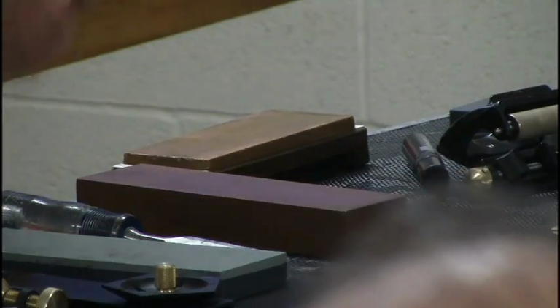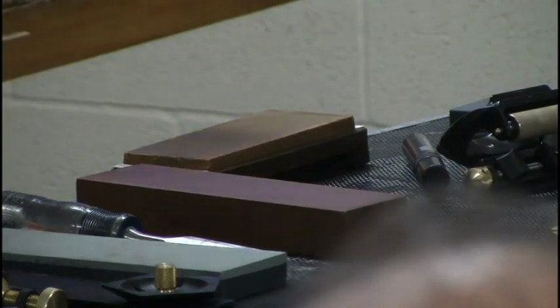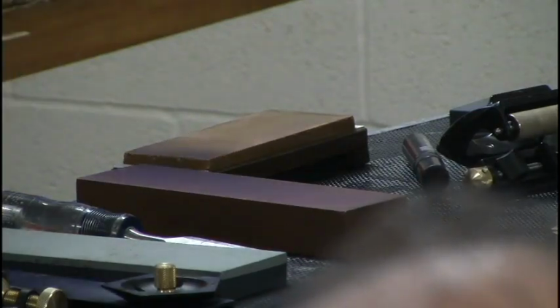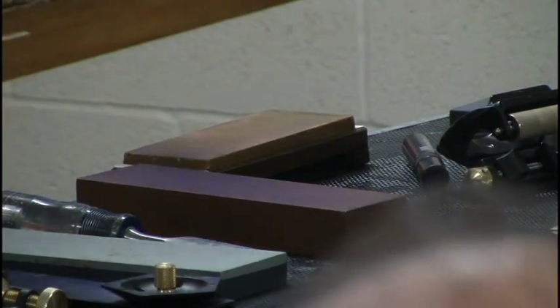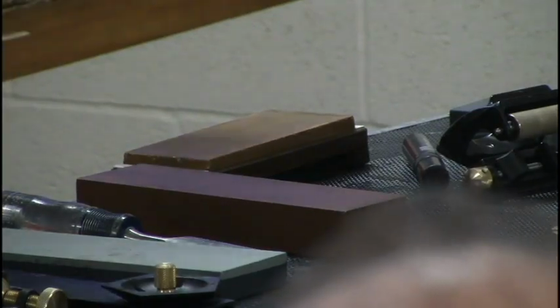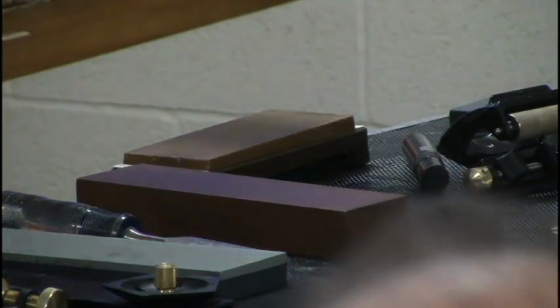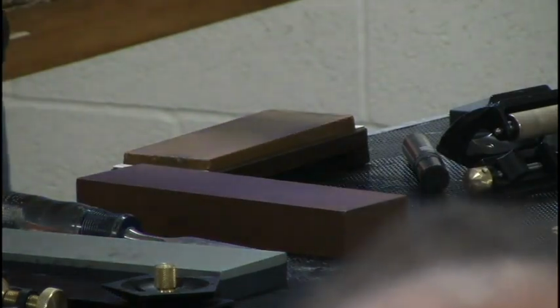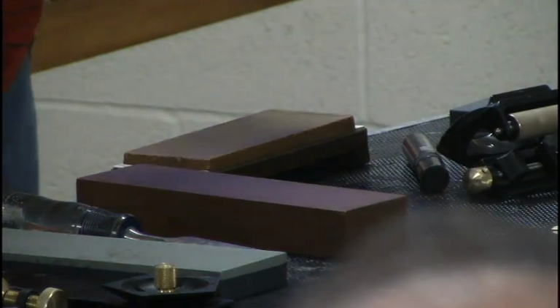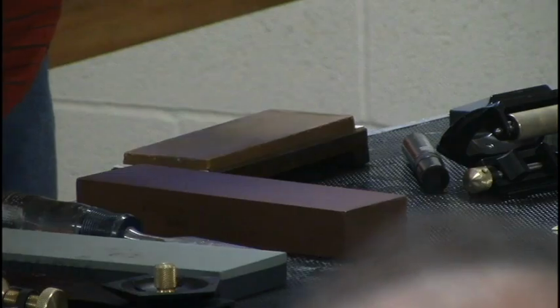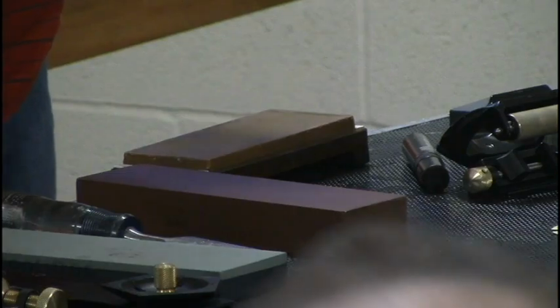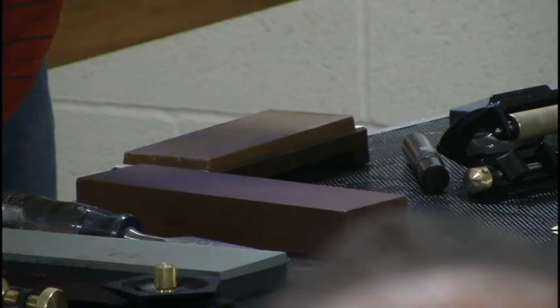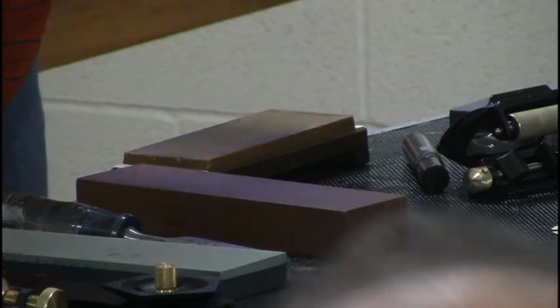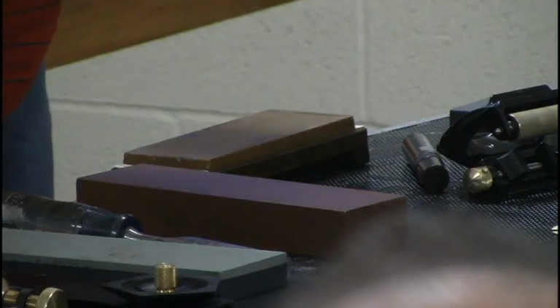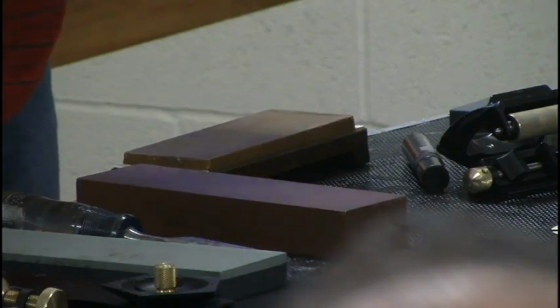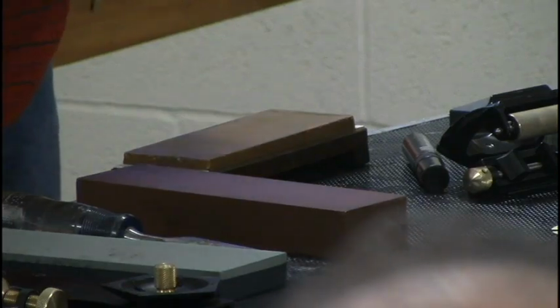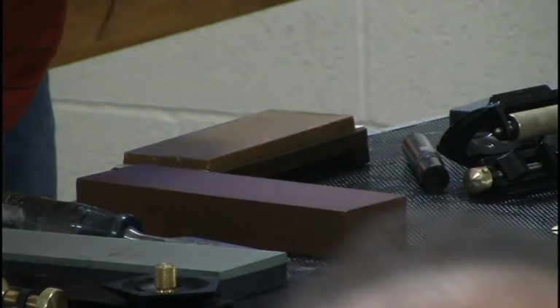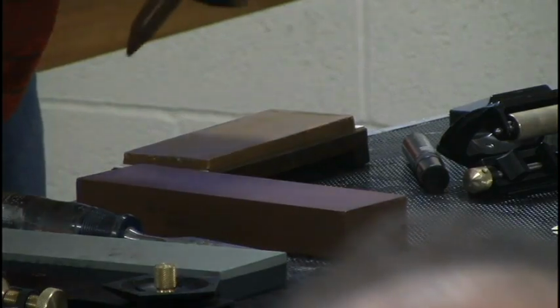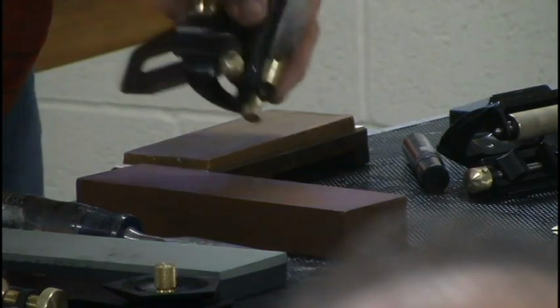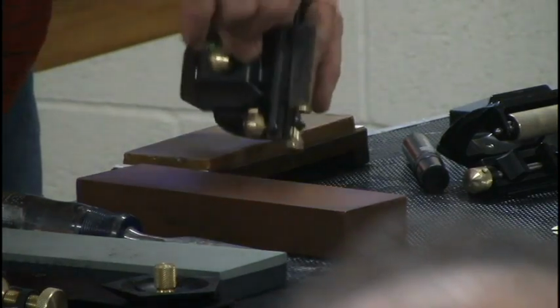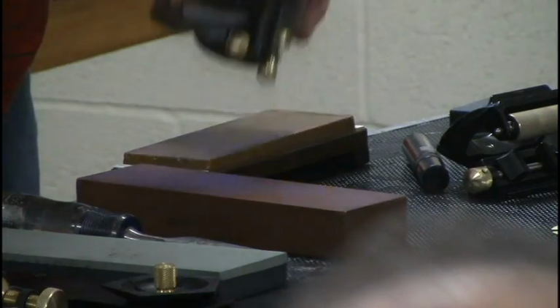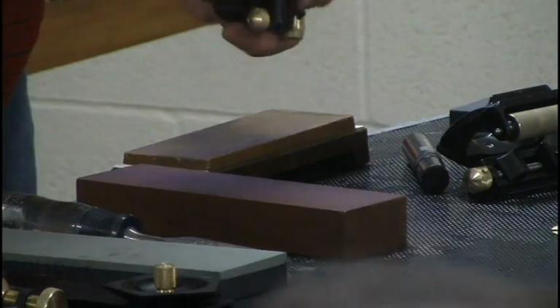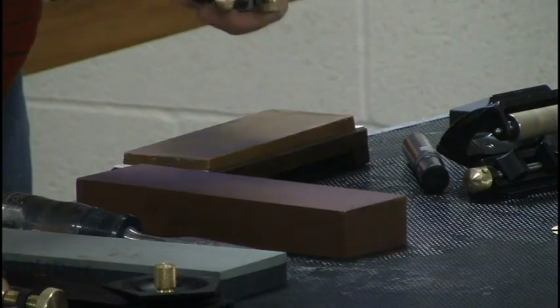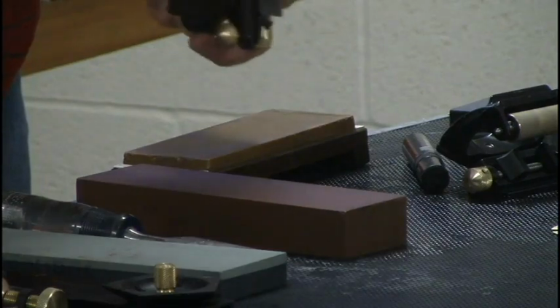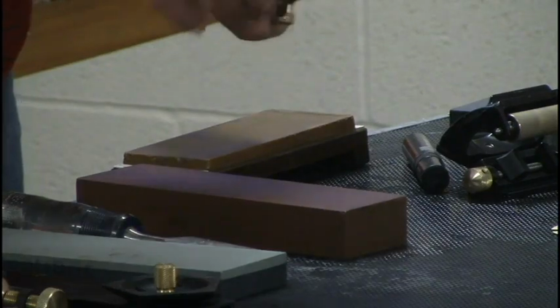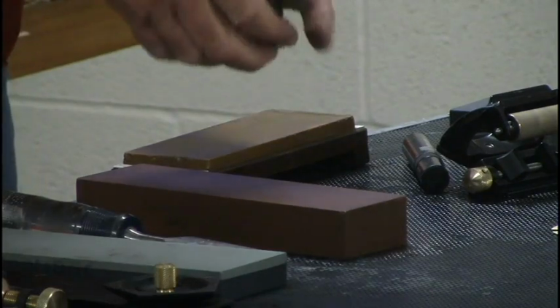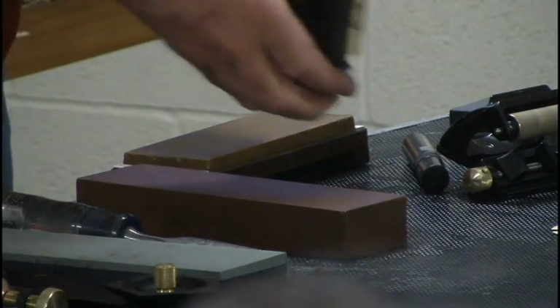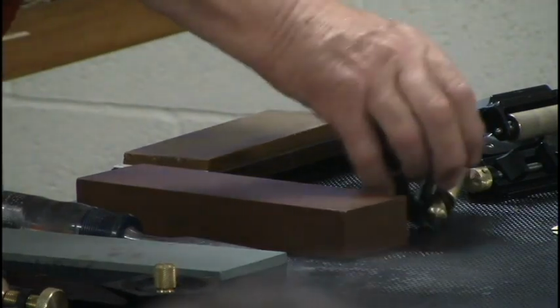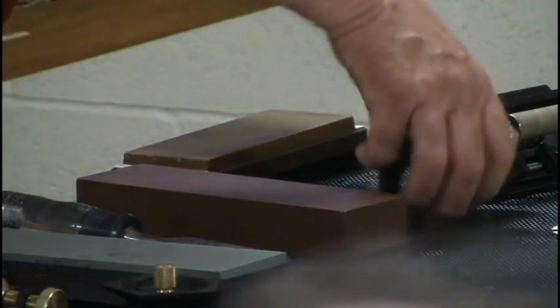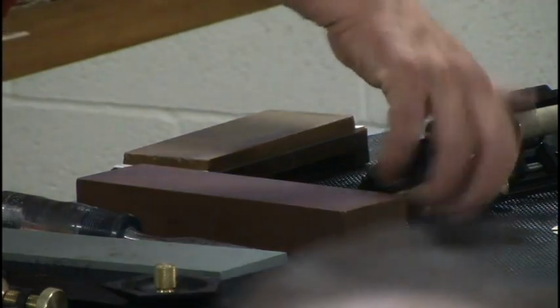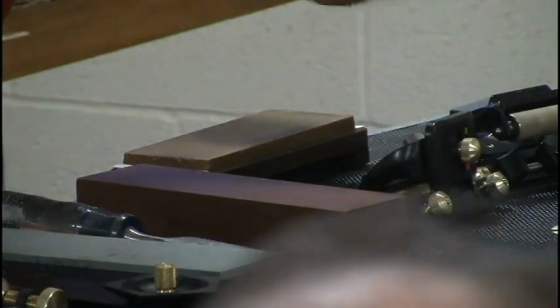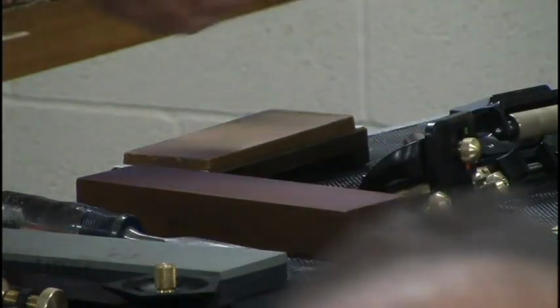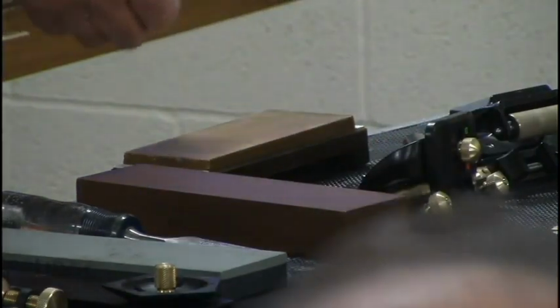I actually own an 8,000 grit stone, but it doesn't live at my house. It gives you a really nice mirror finish.